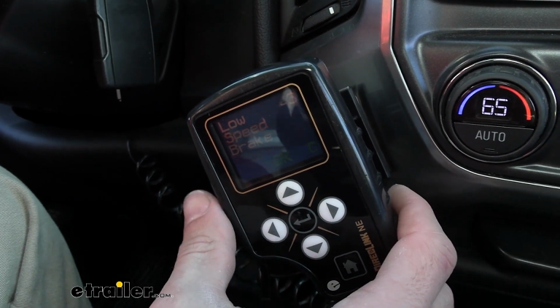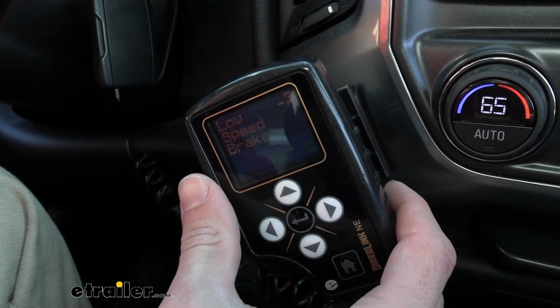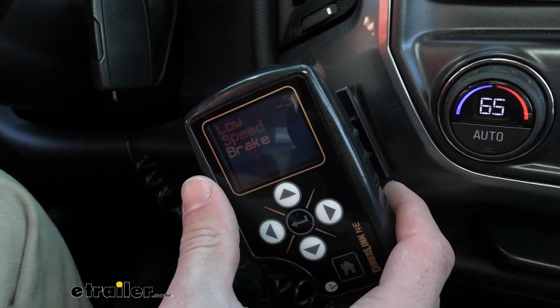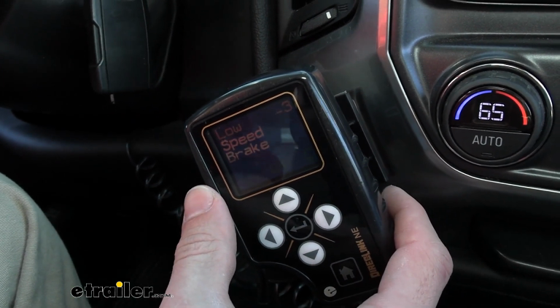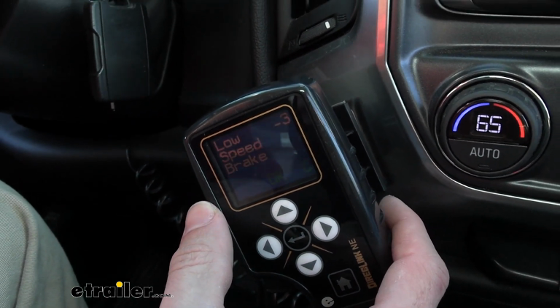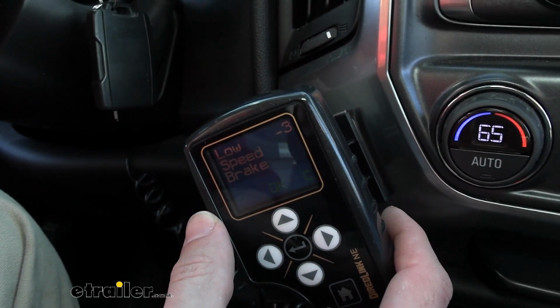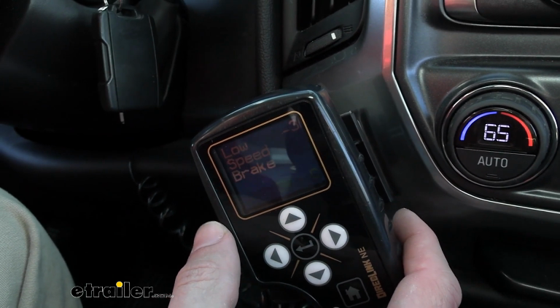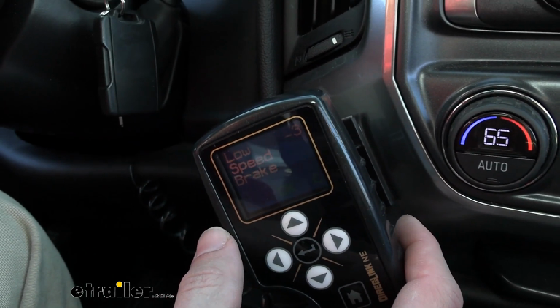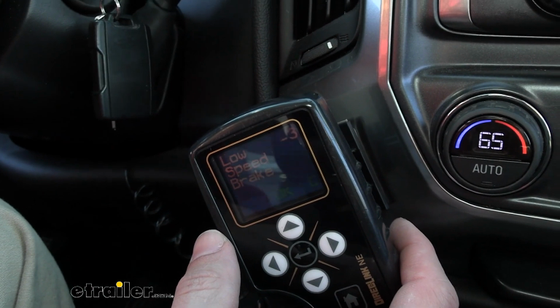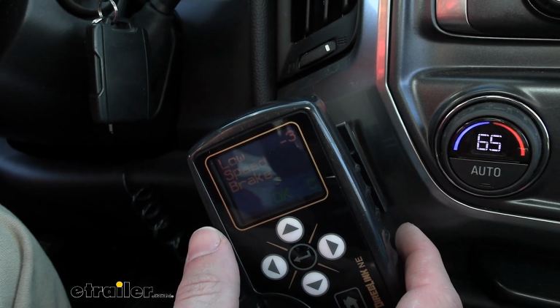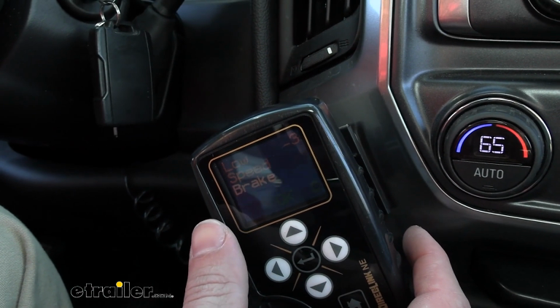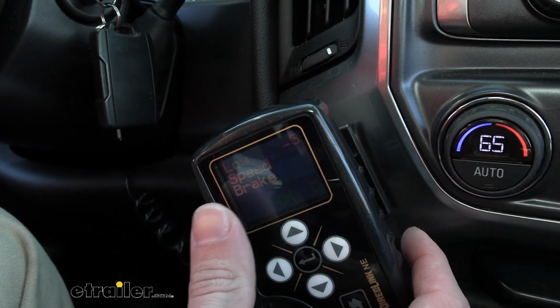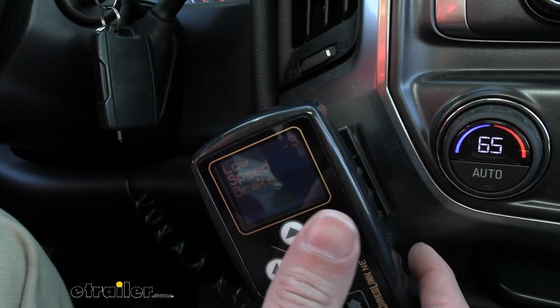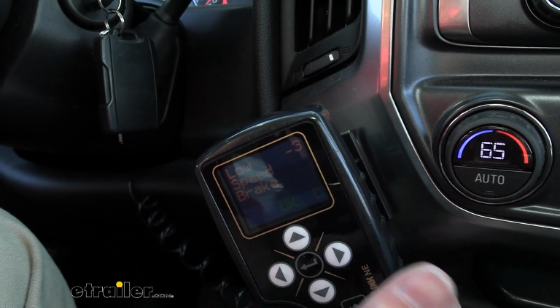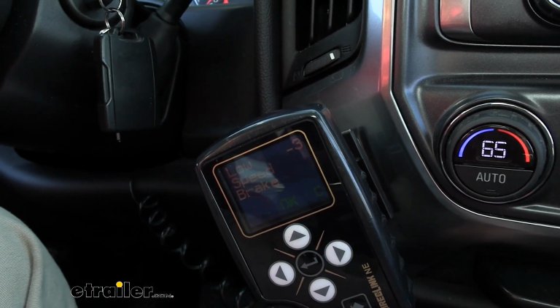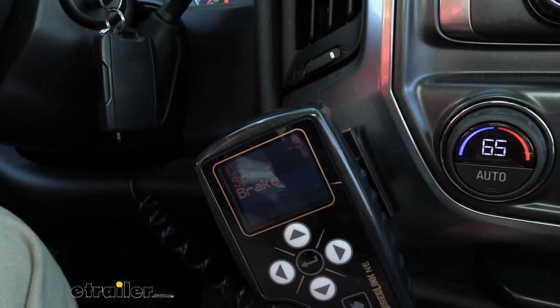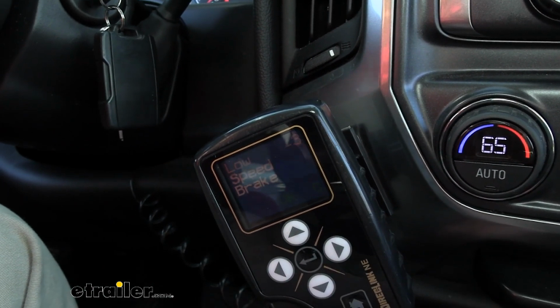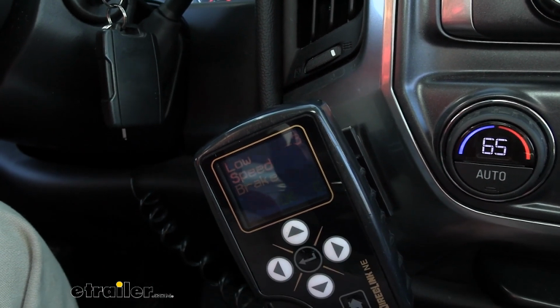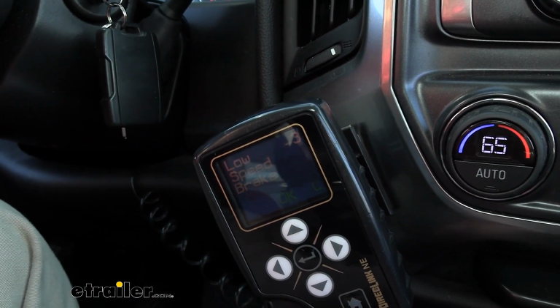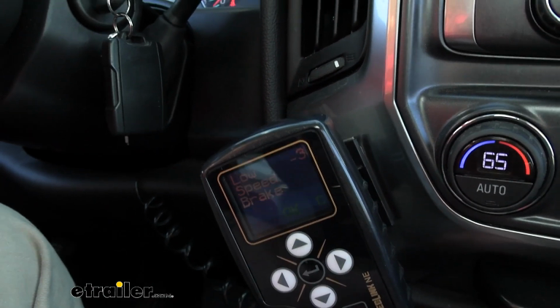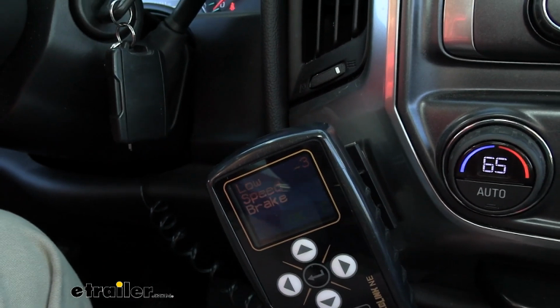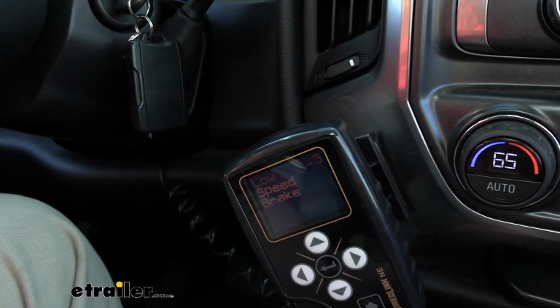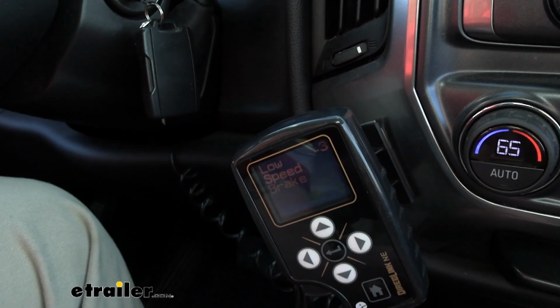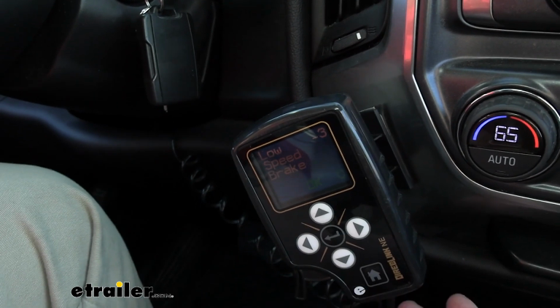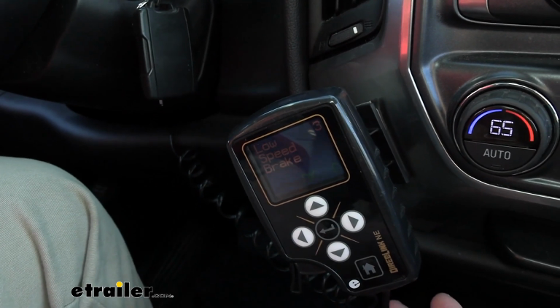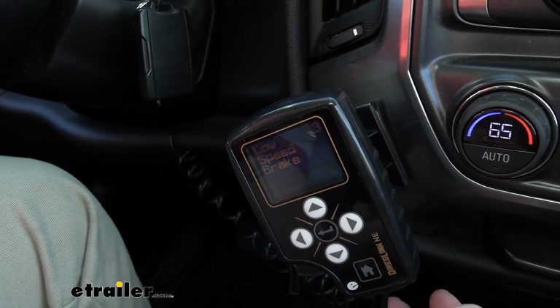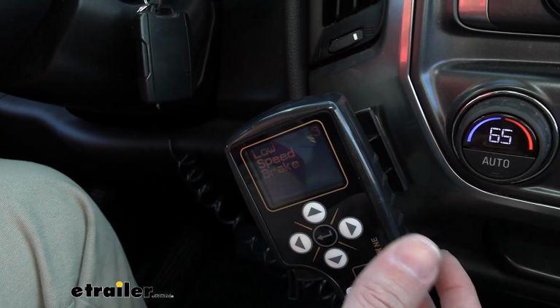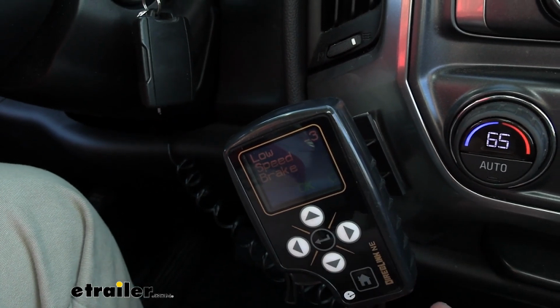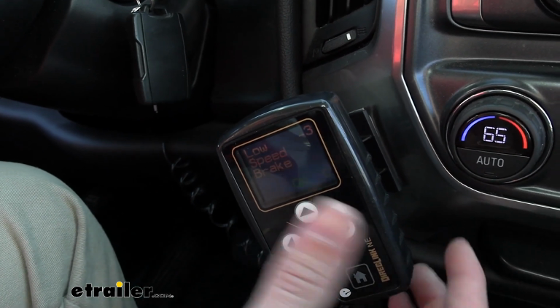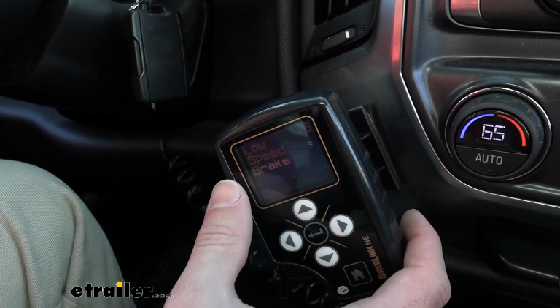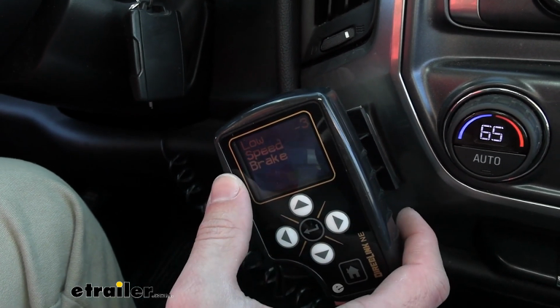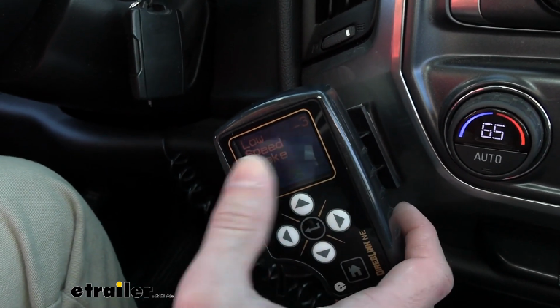This is basically just going to give you a smoother braking power whenever you're driving through the city, or maybe you're hitting a whole lot of stoplights and you don't really want it to slam on the brakes every single time. You can adjust this and get it a little bit lower.